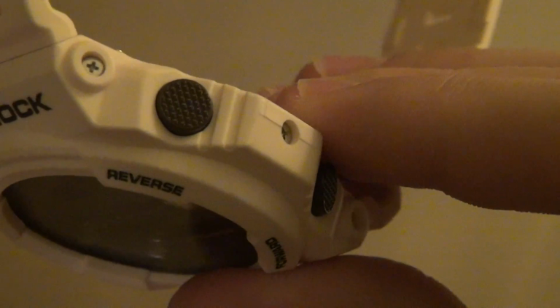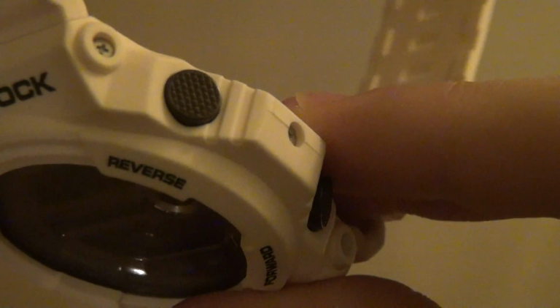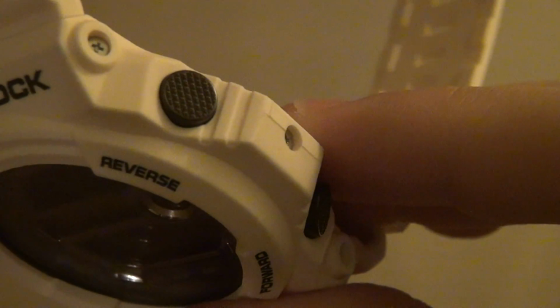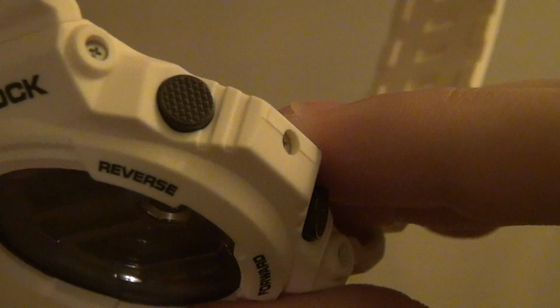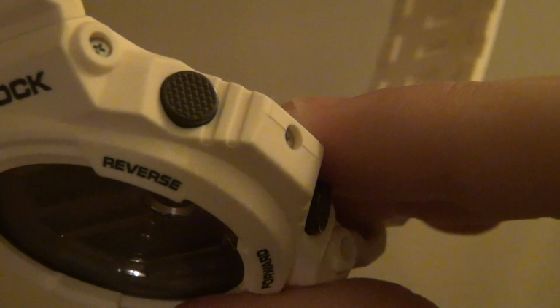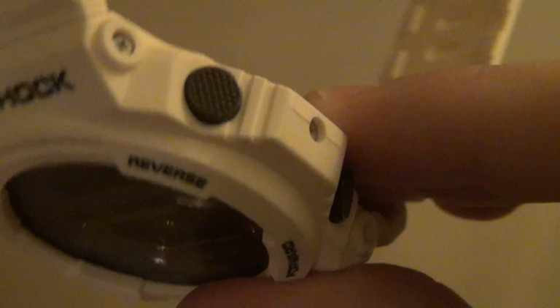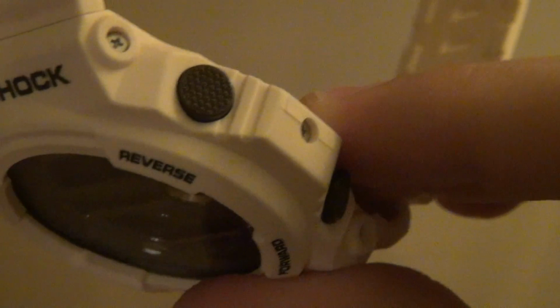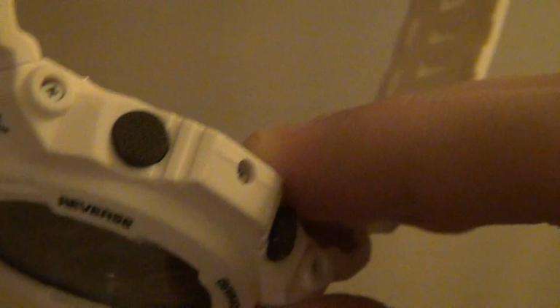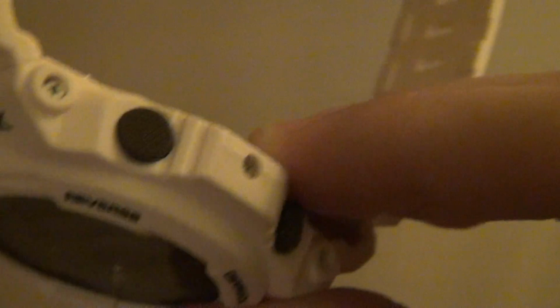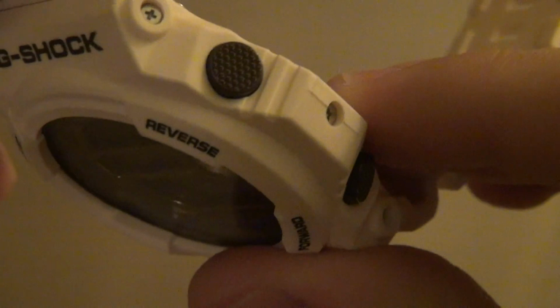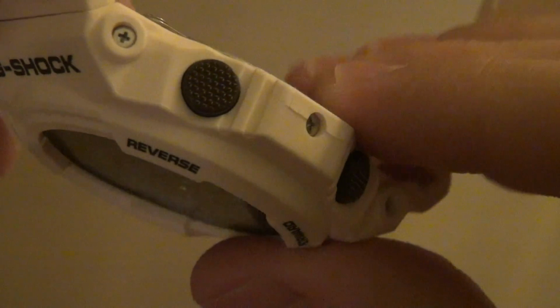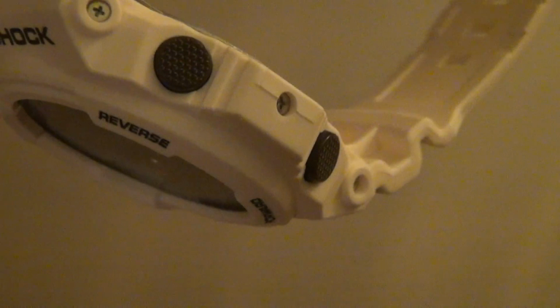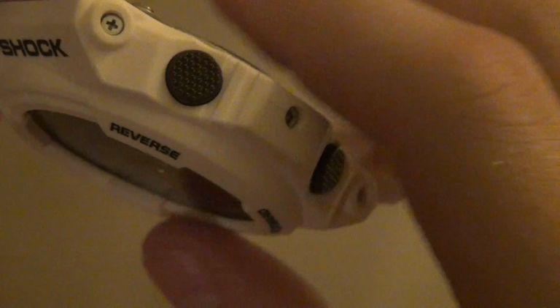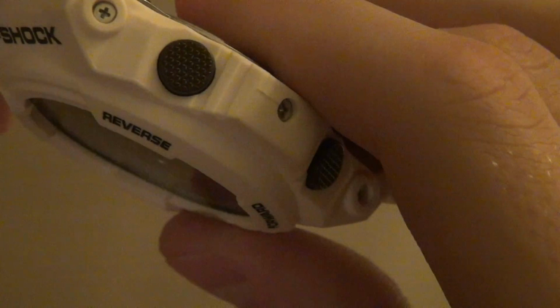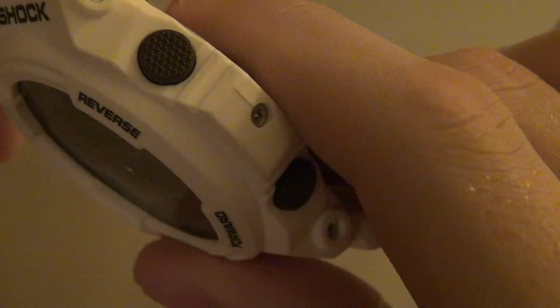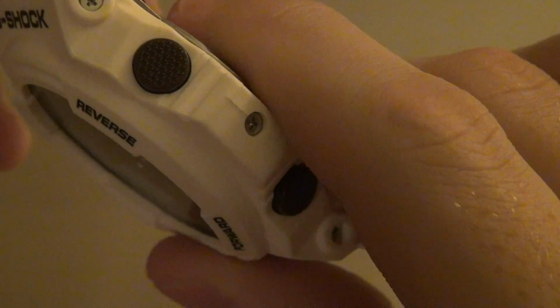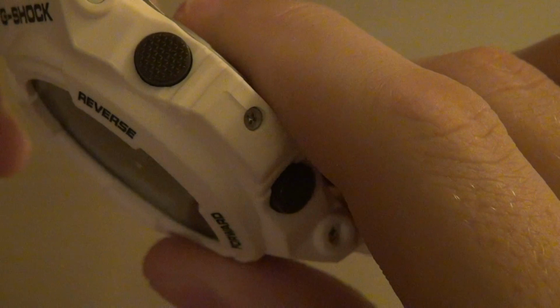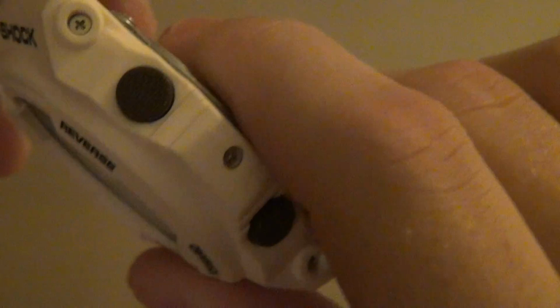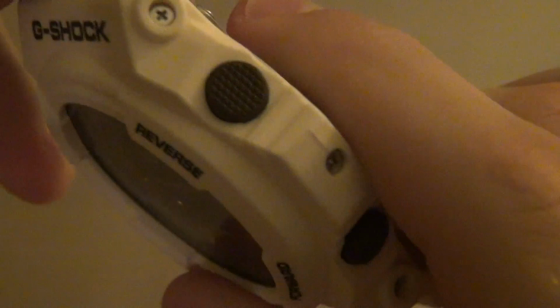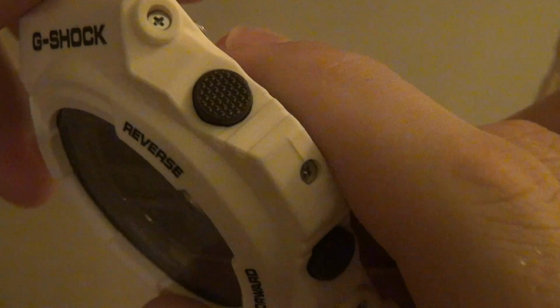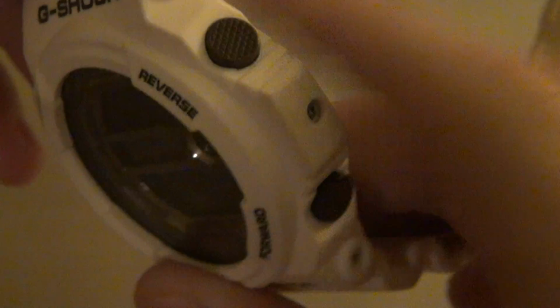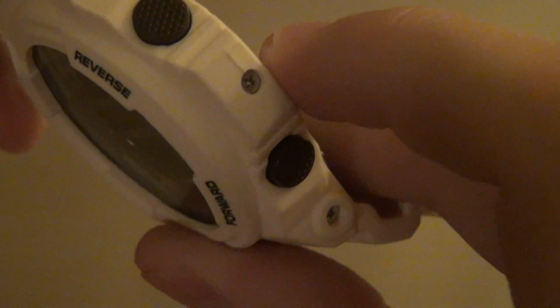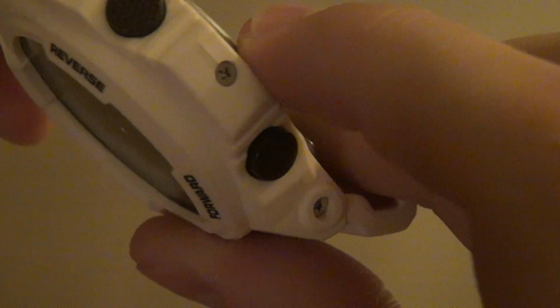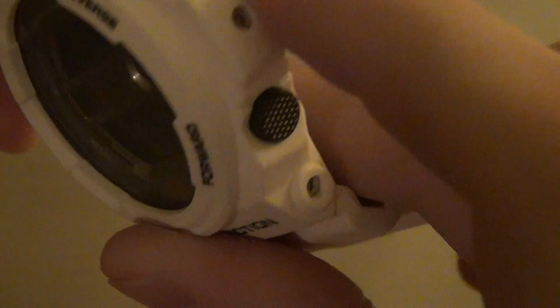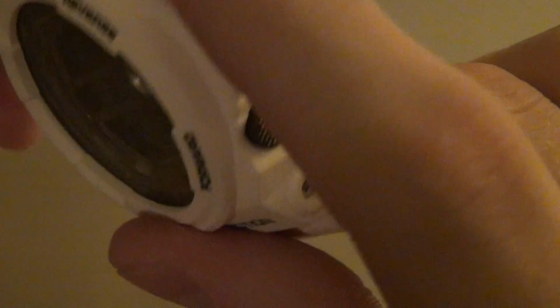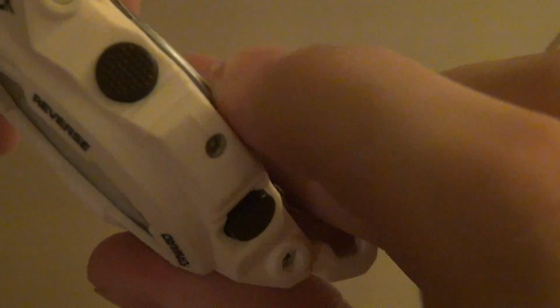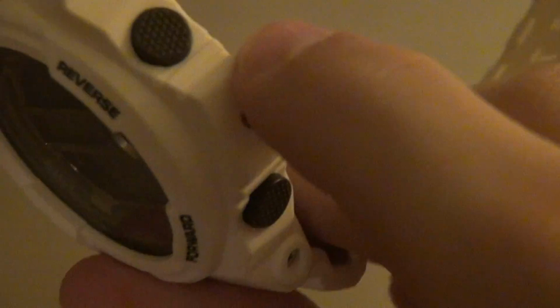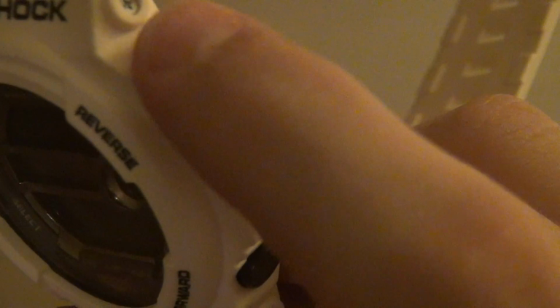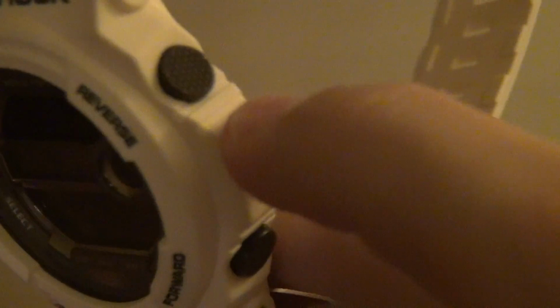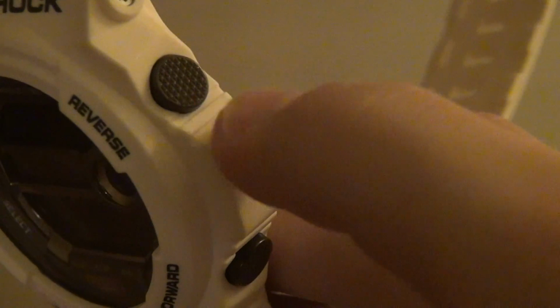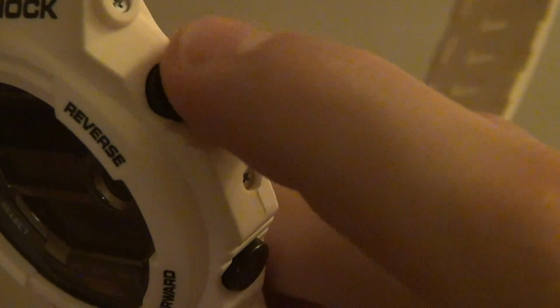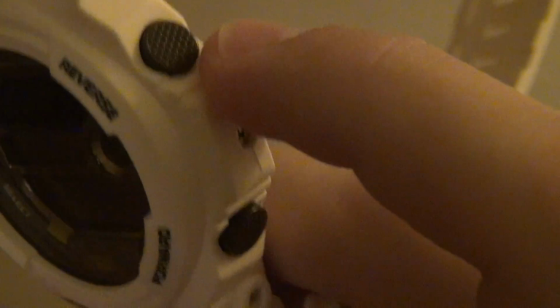Here are your buttons — if you're not watching this in 1080p make sure to switch it on so you can see everything in full quality. The buttons here are basically brown with little ridges on them.